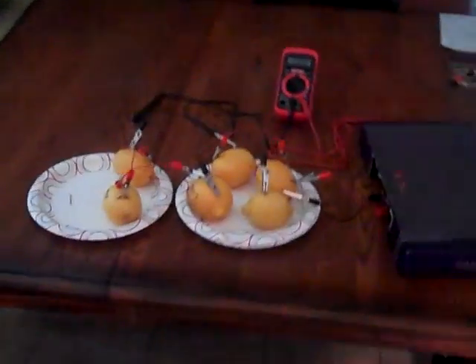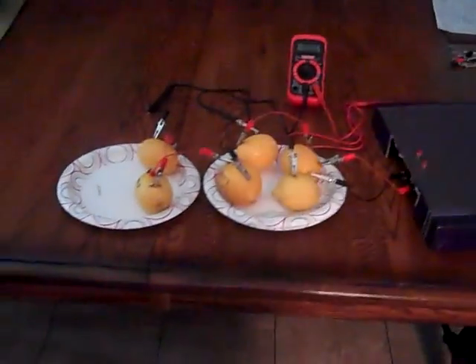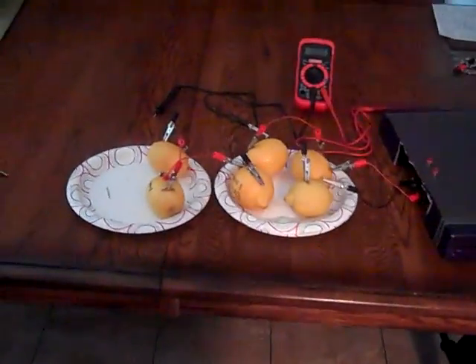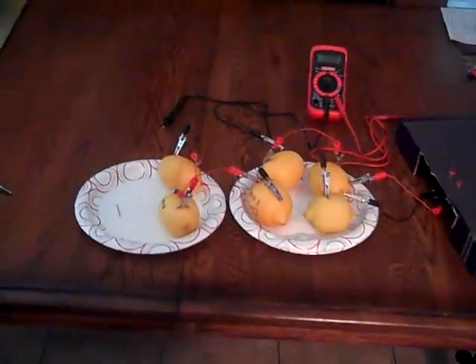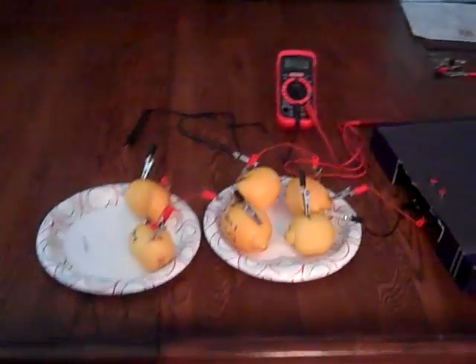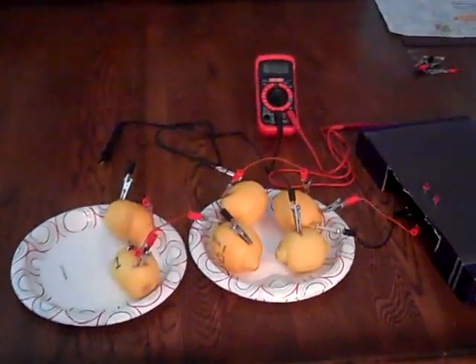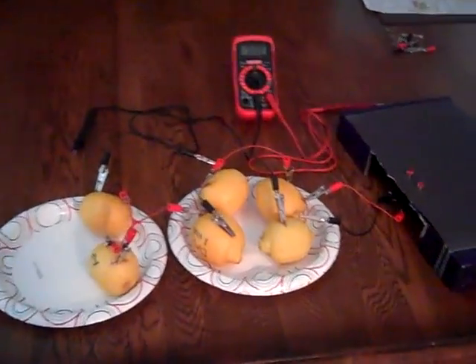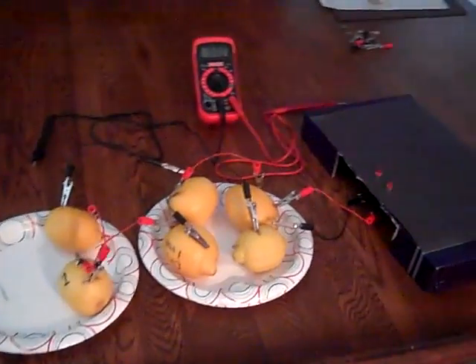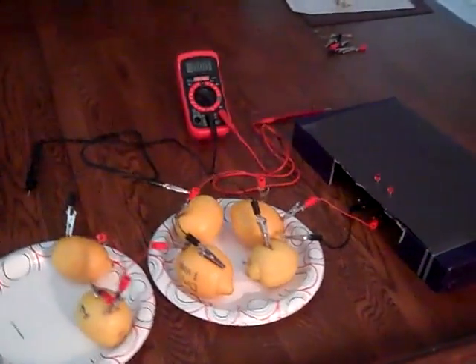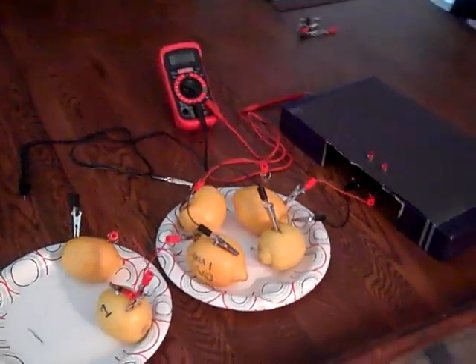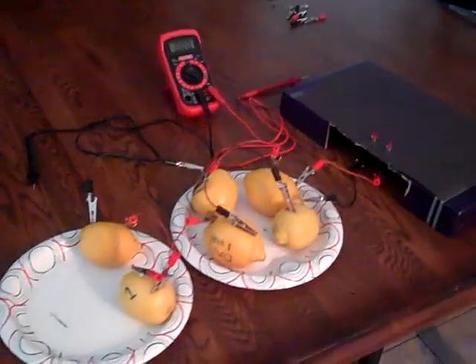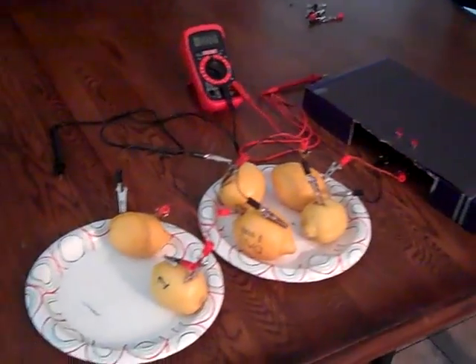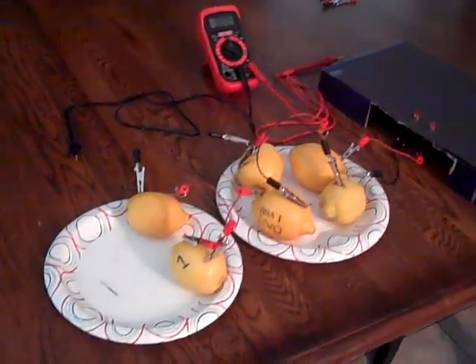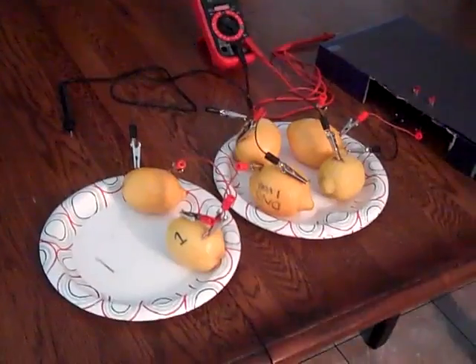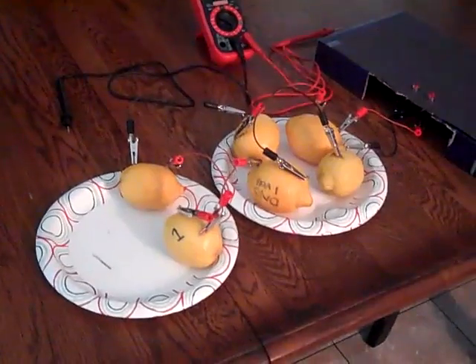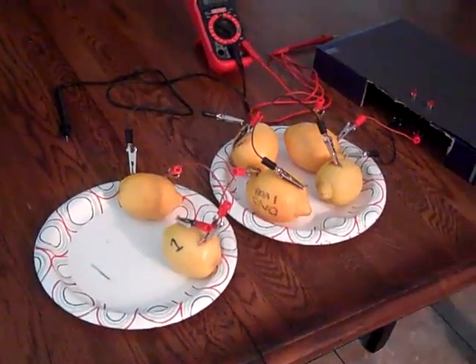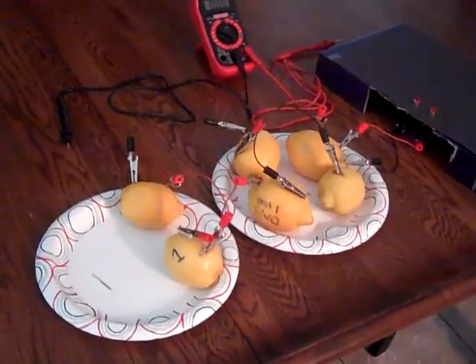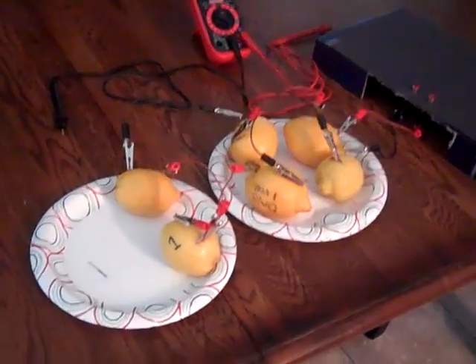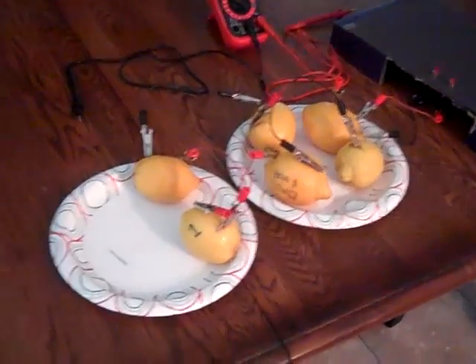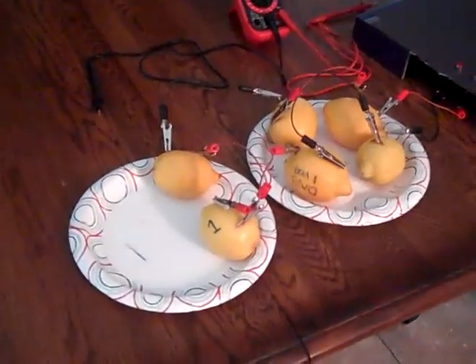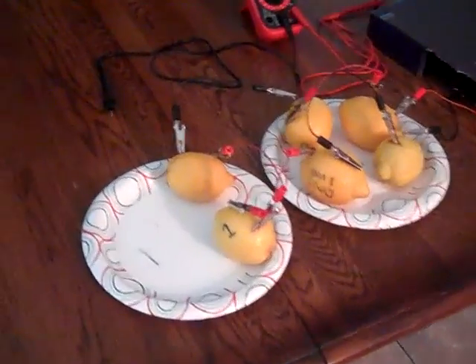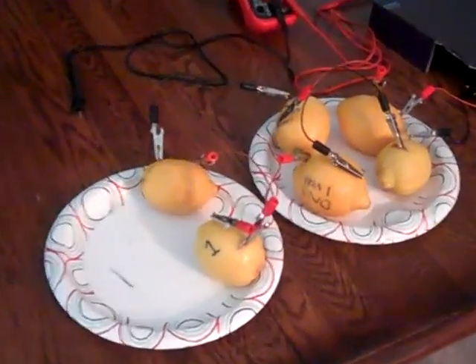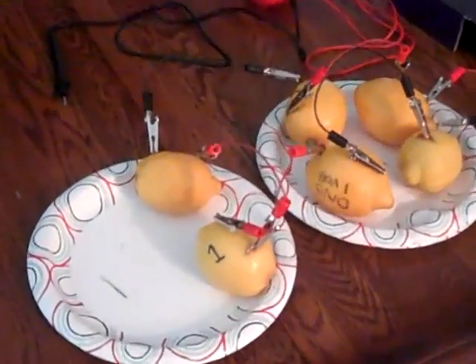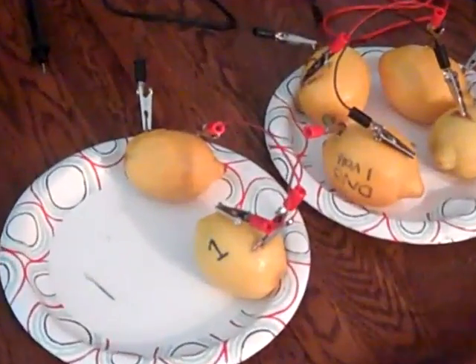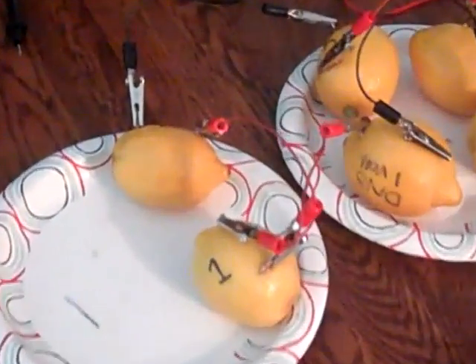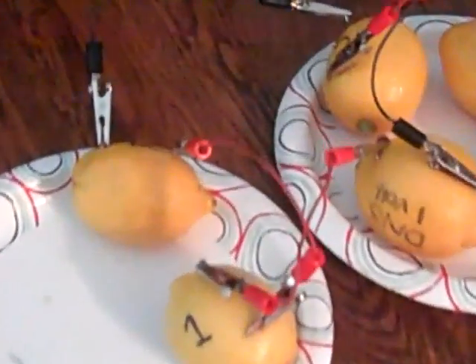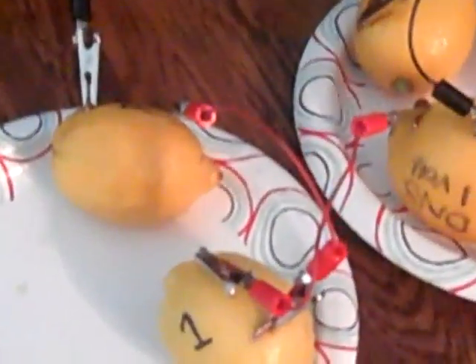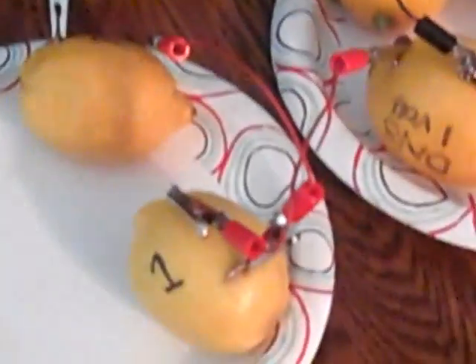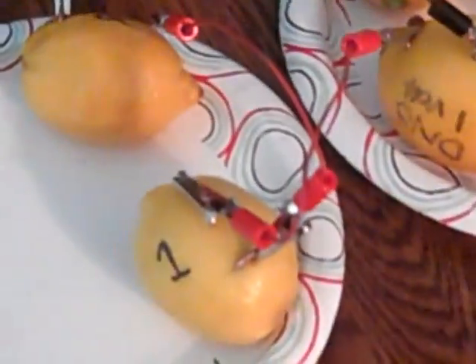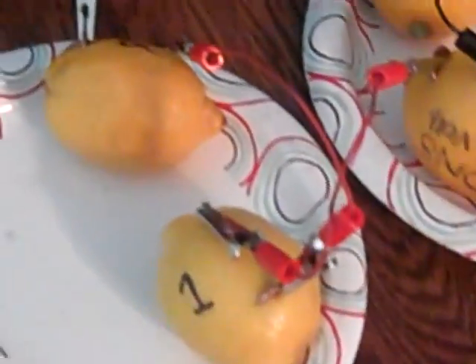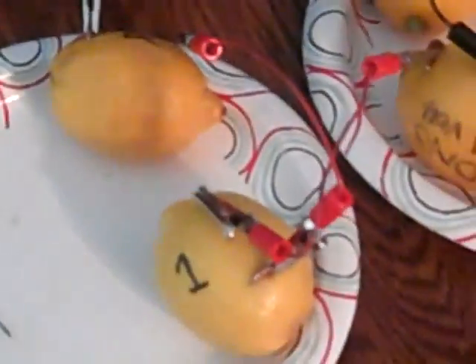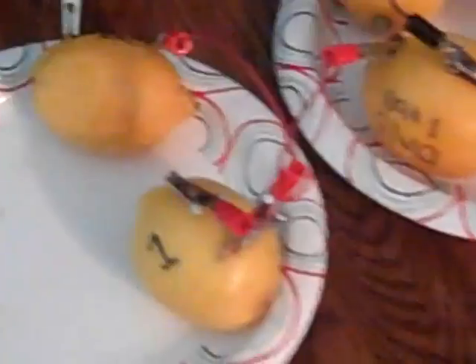How to create a lemon battery. Hi, my friend and I are currently working on a science project: the lemon battery. Right now, we can prove that lemons can produce electricity.